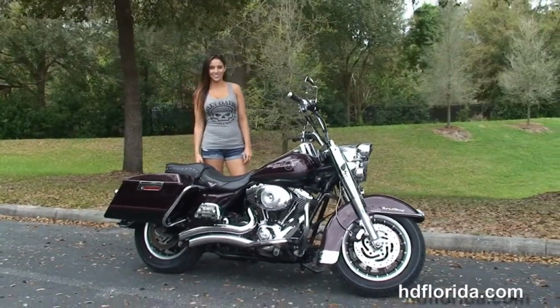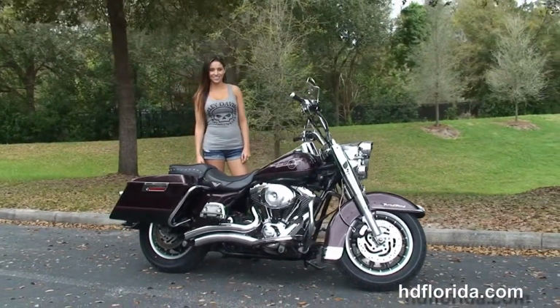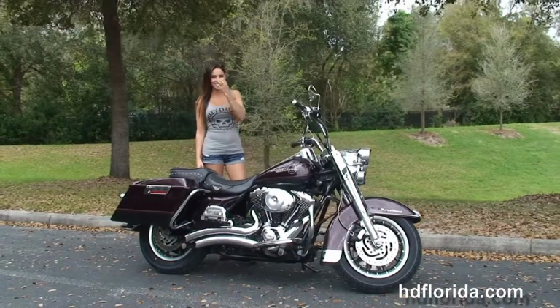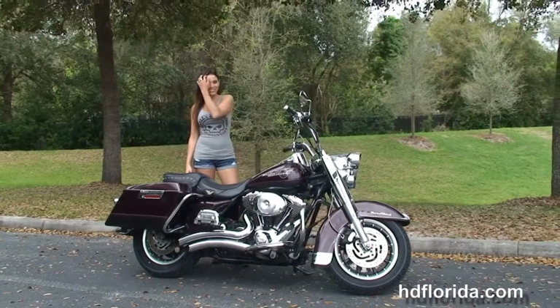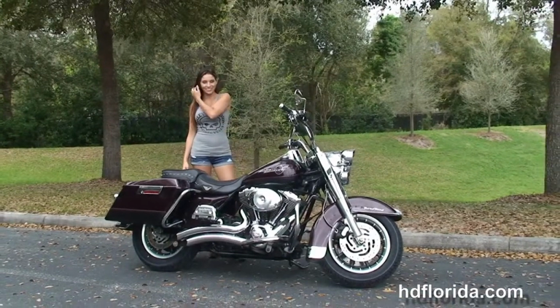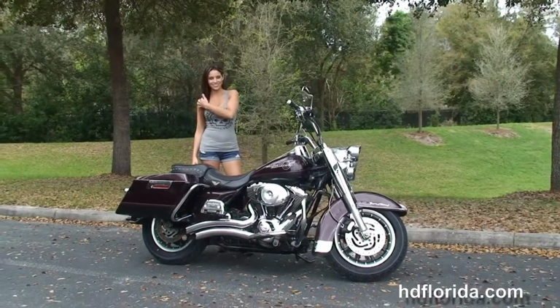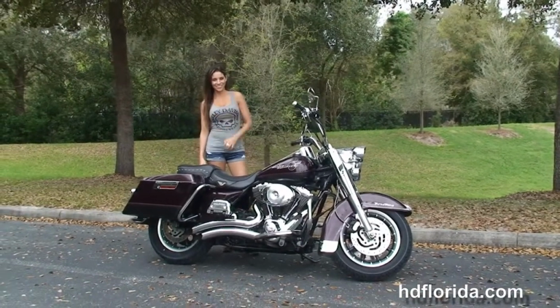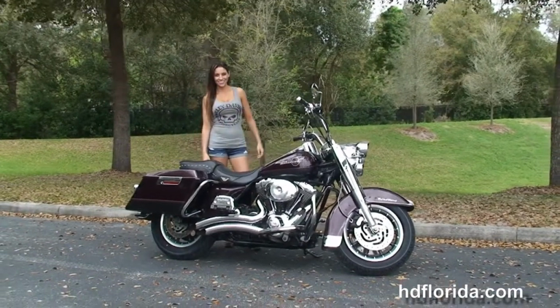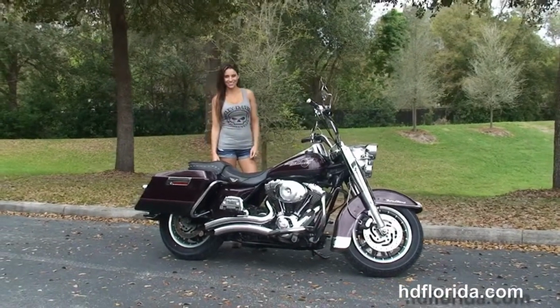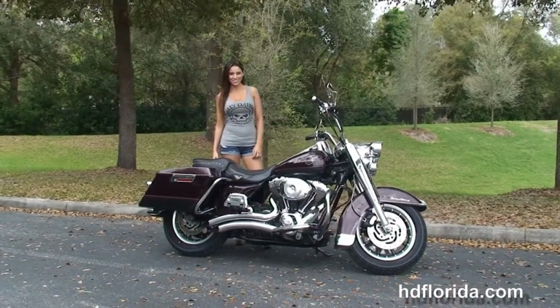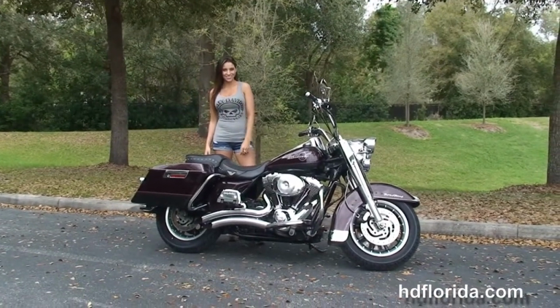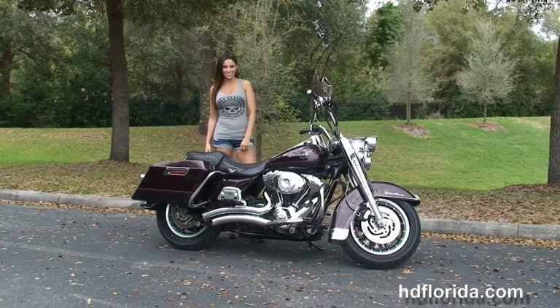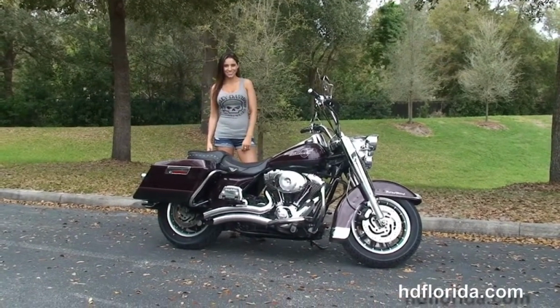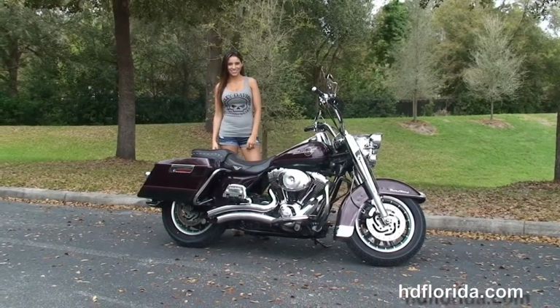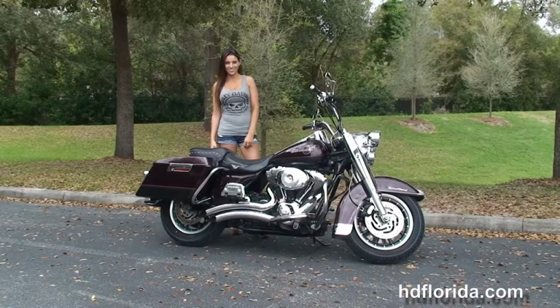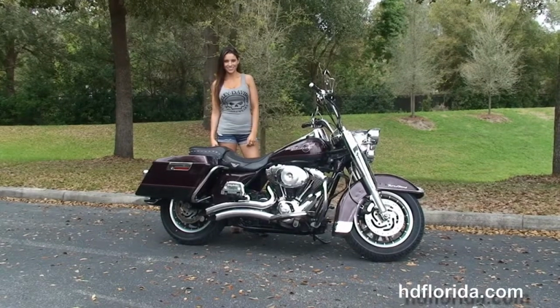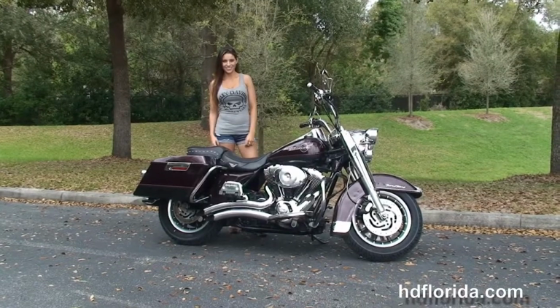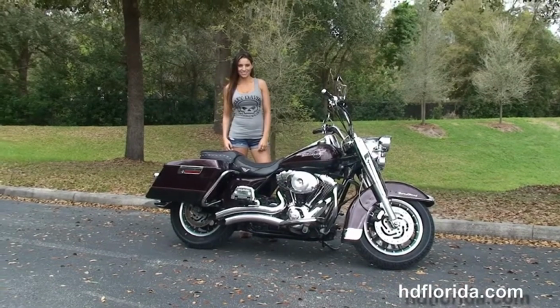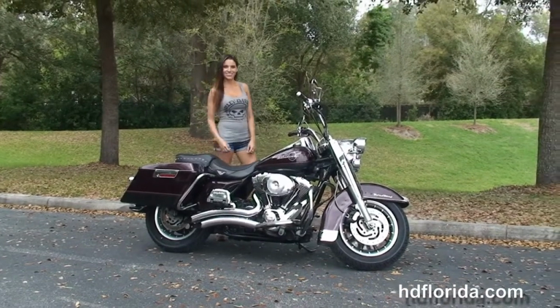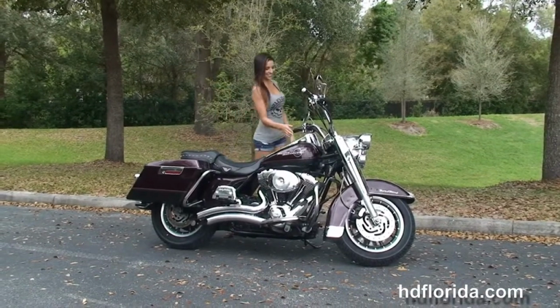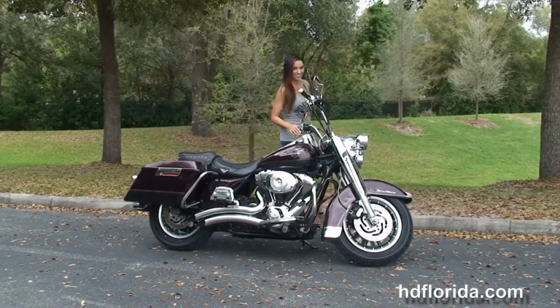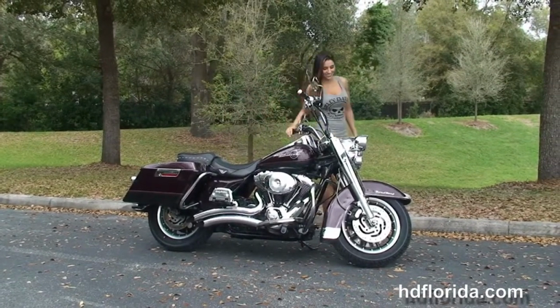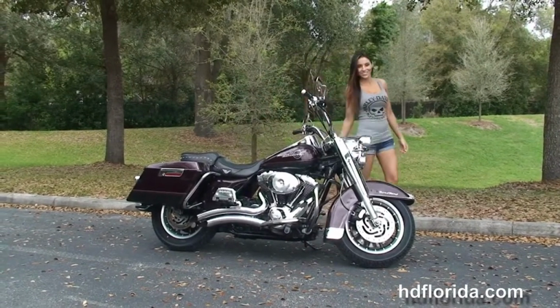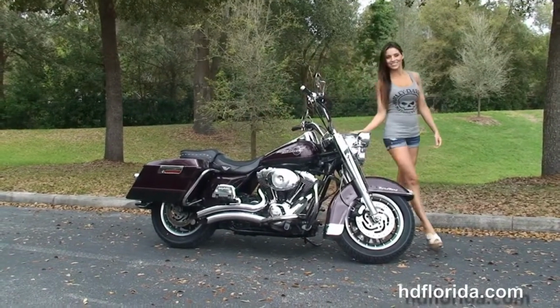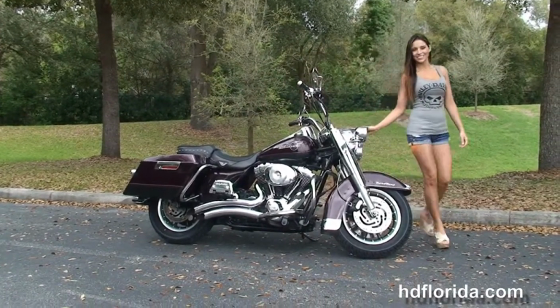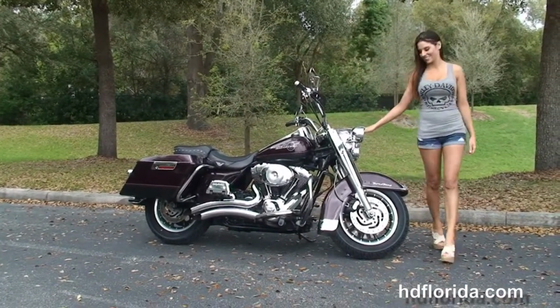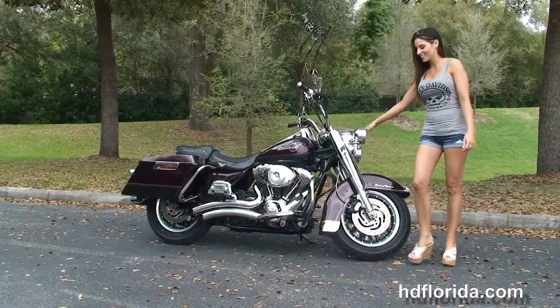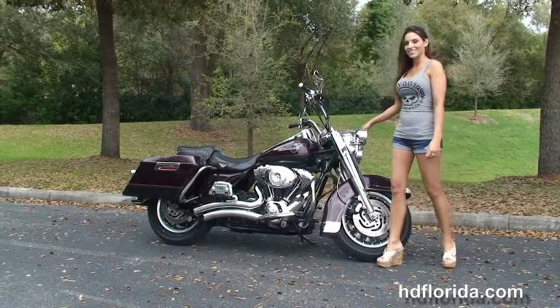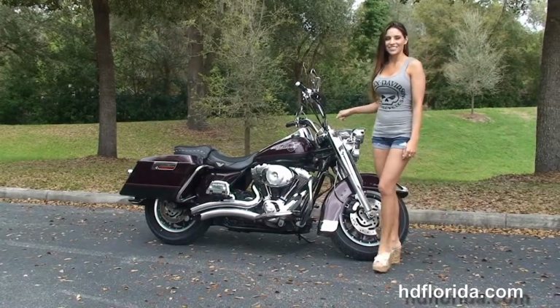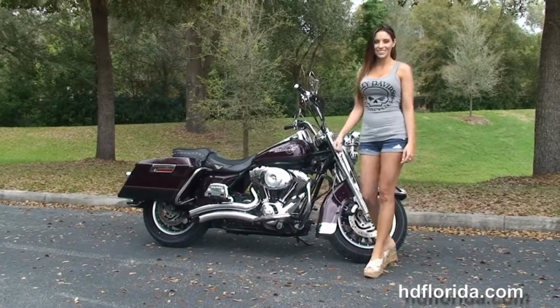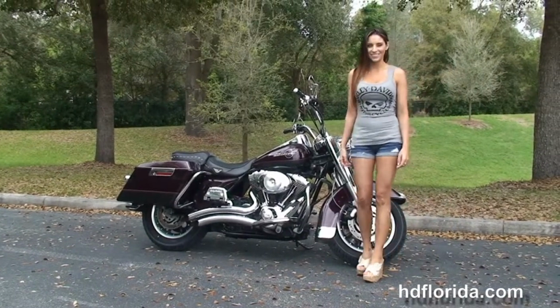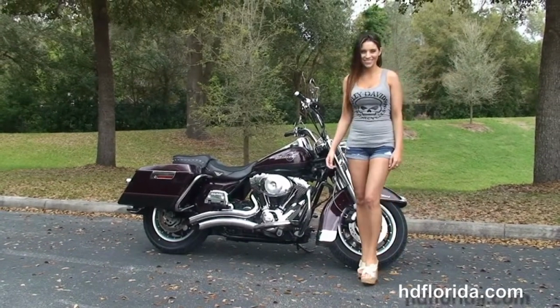We take anything on trade — cars, boats, campers, trailers — you name it, we take it, as long as we don't have to feed it. We are rated number one in customer service and have over twelve hundred new and previously enjoyed motorcycles to choose from, and we ship used bikes anywhere in the world.